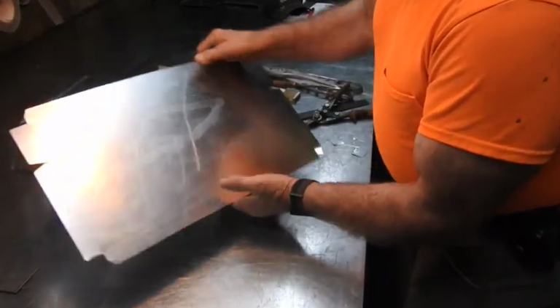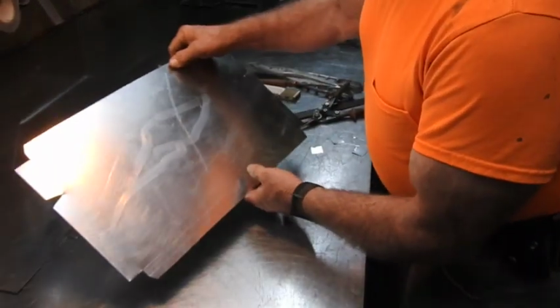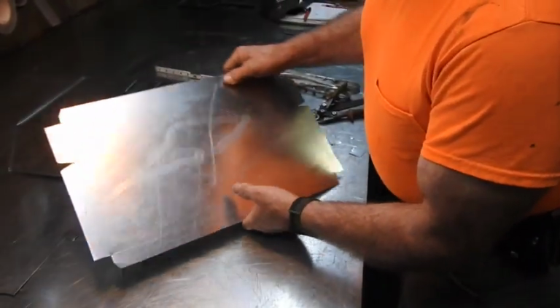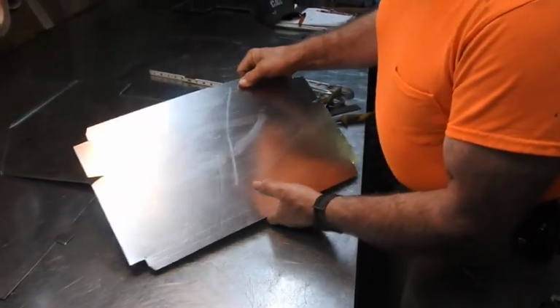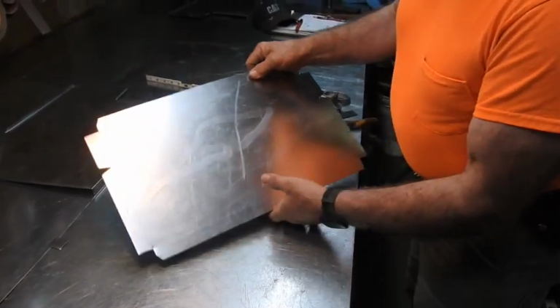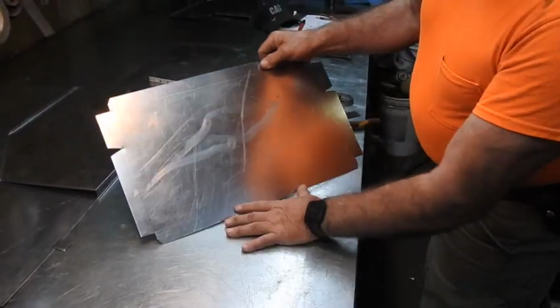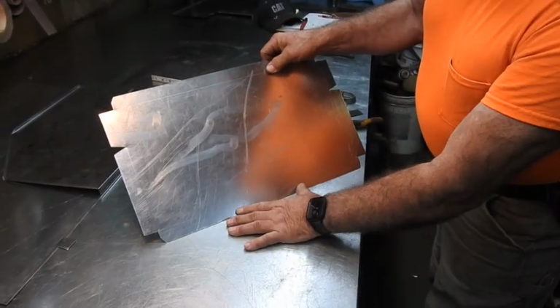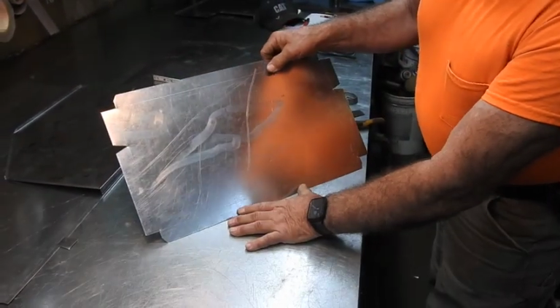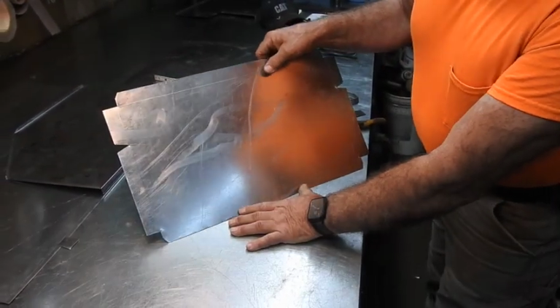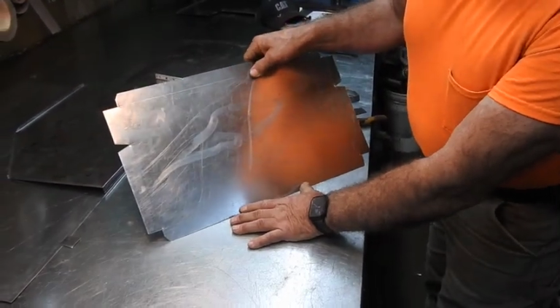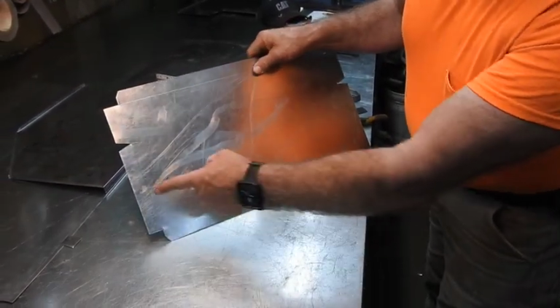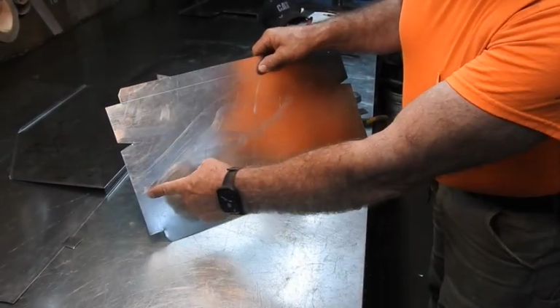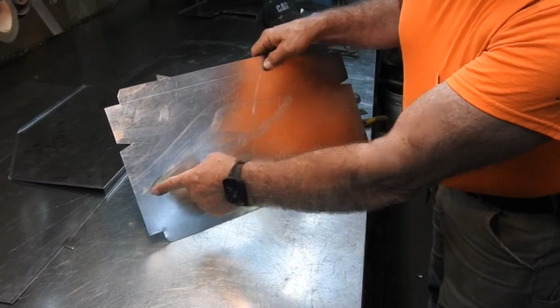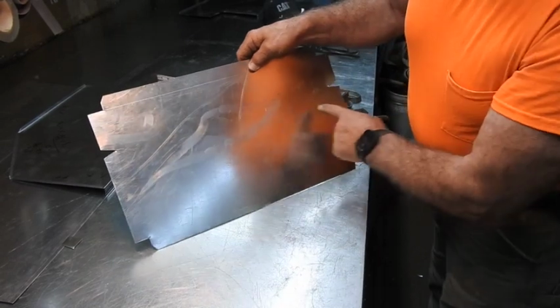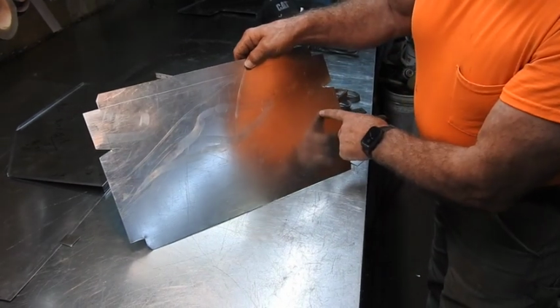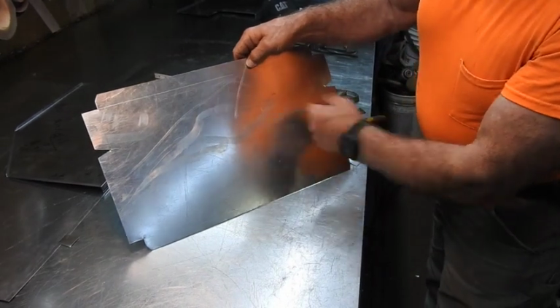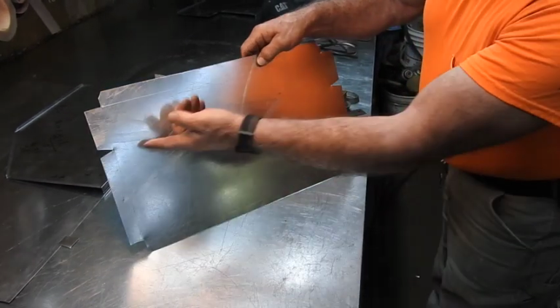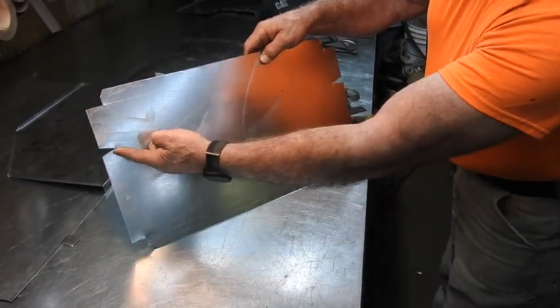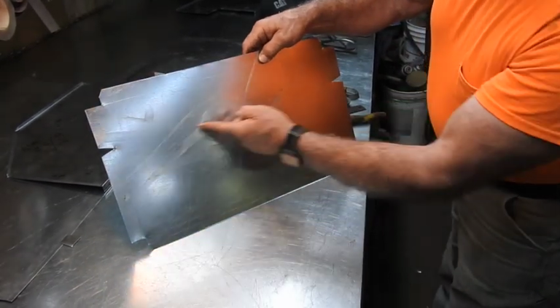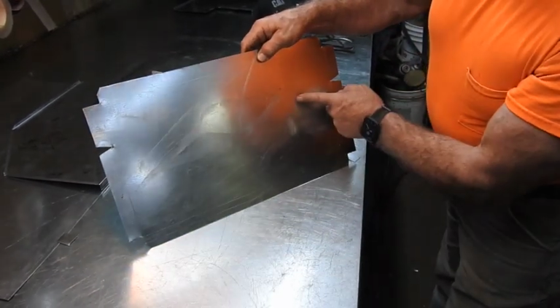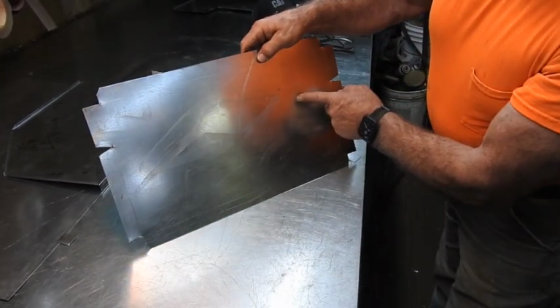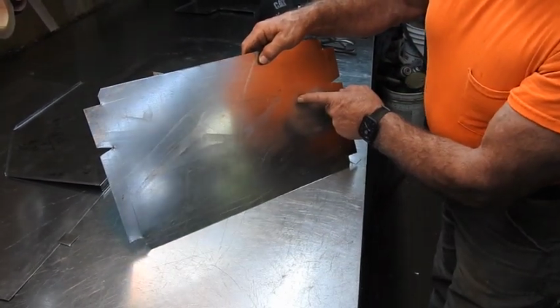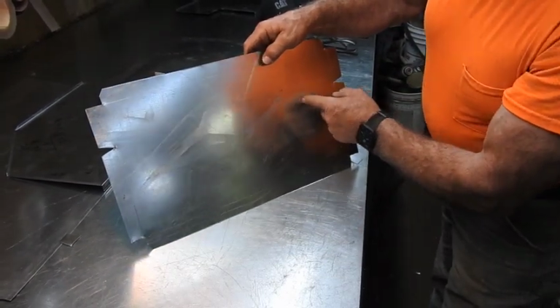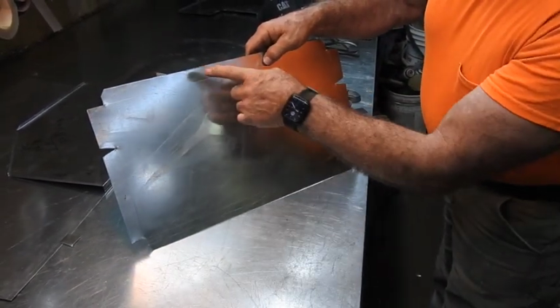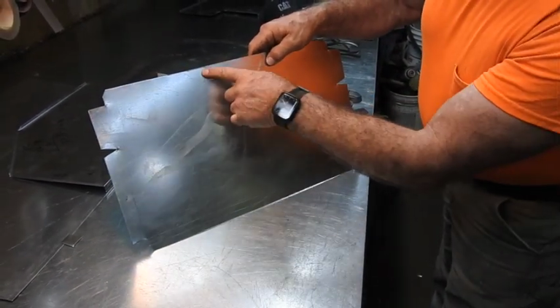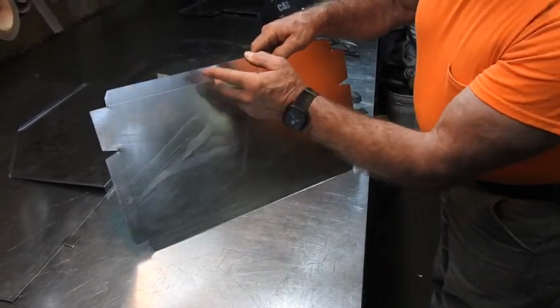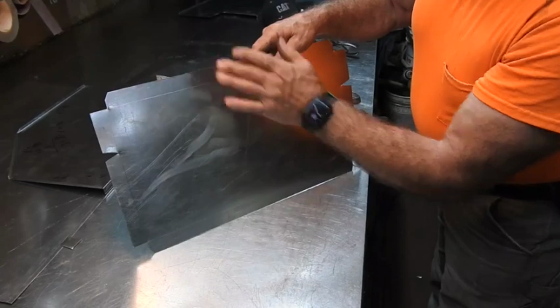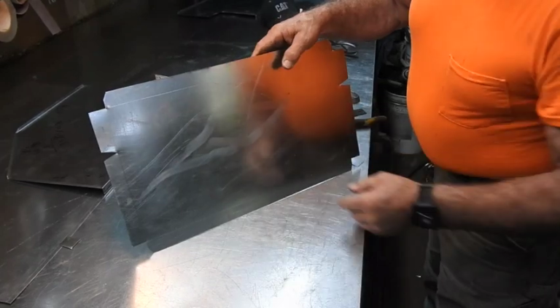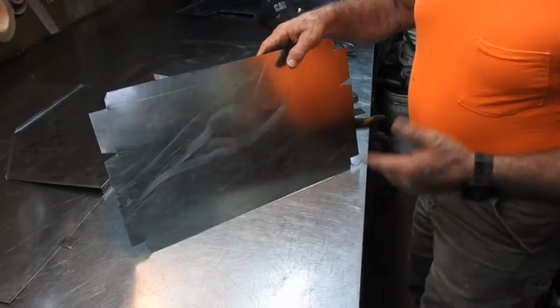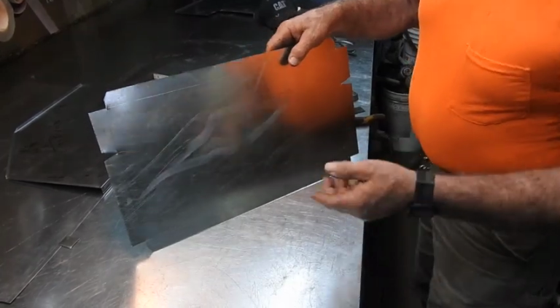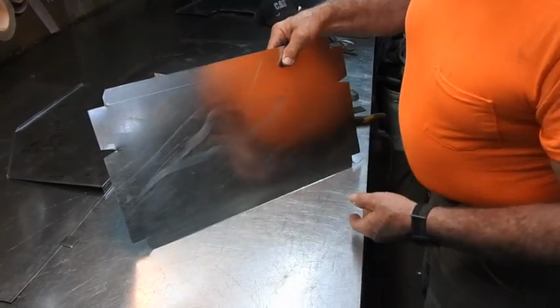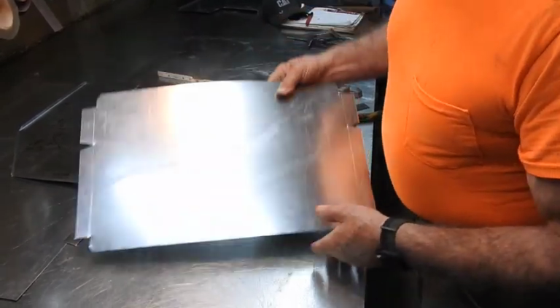Ready for the lock former. Half inch double hem. Pittsburgh. This will be a 90 degree bend out, and this will be for the S or drive — more than likely the S.